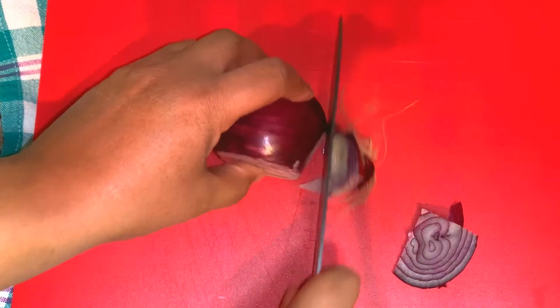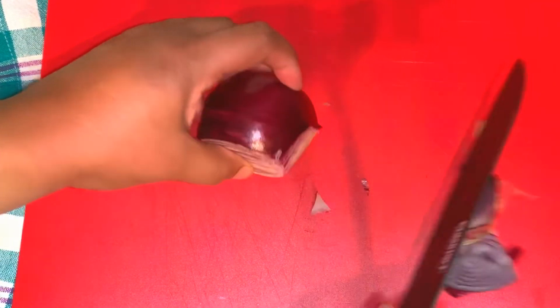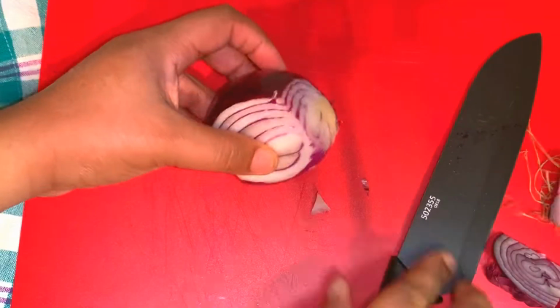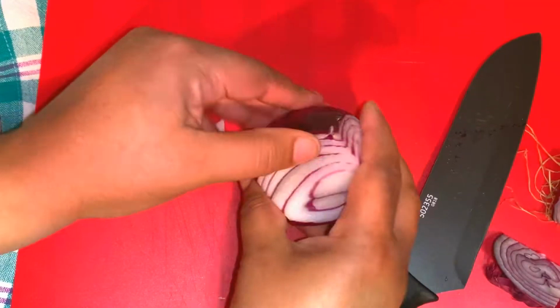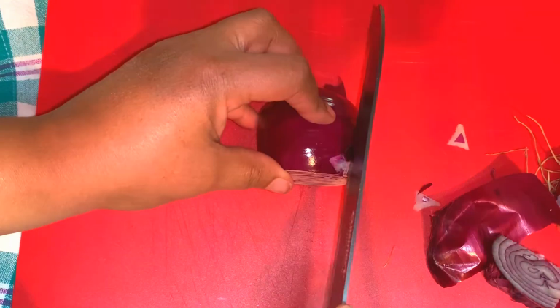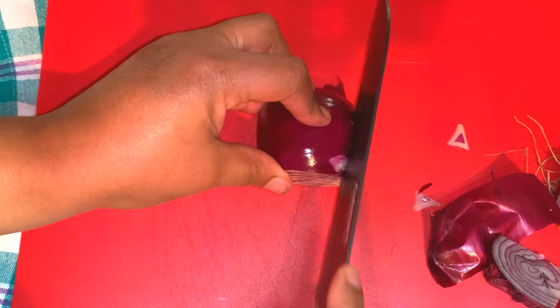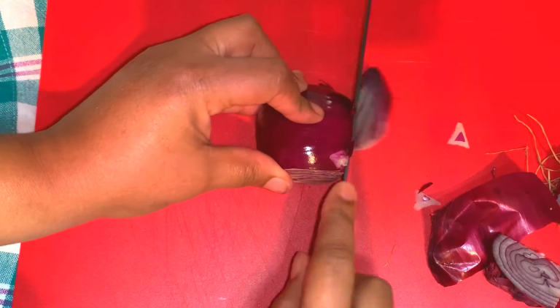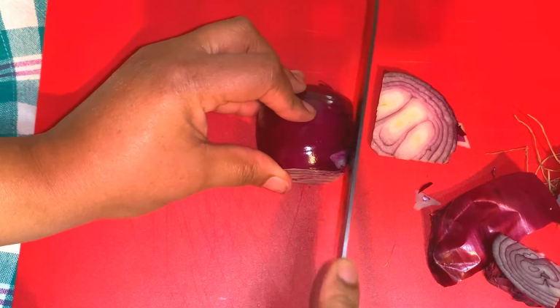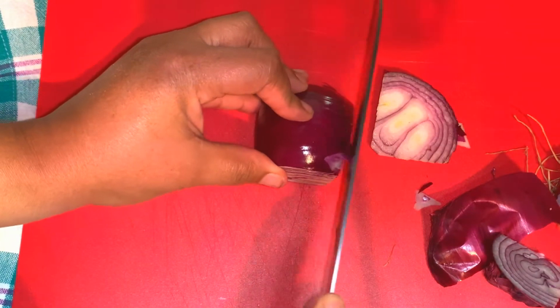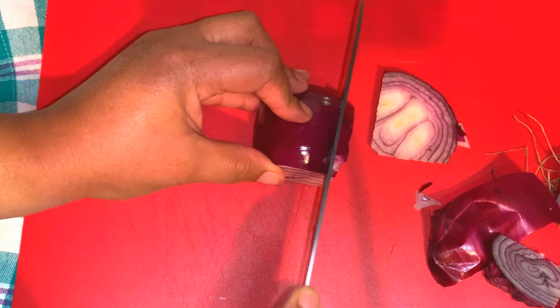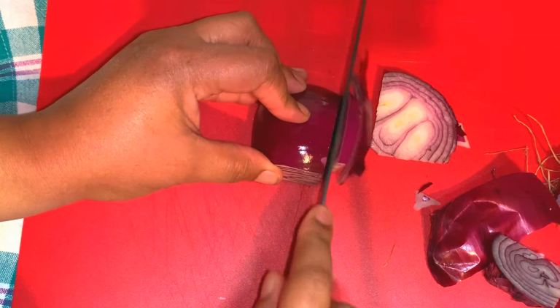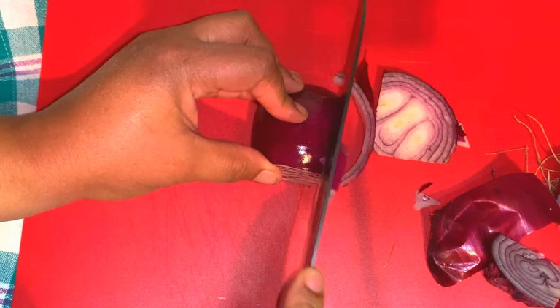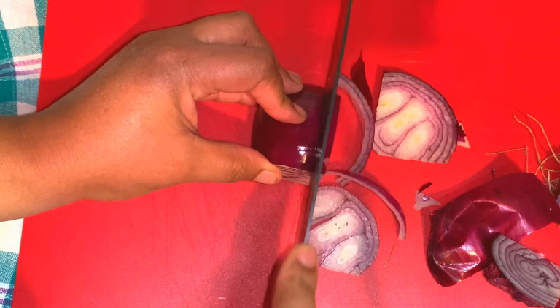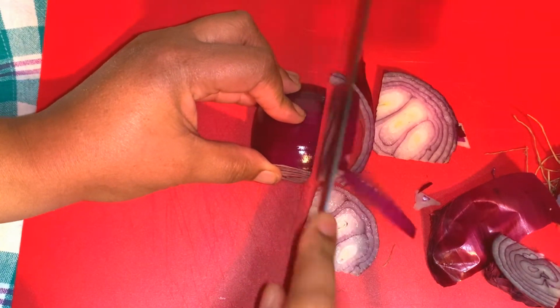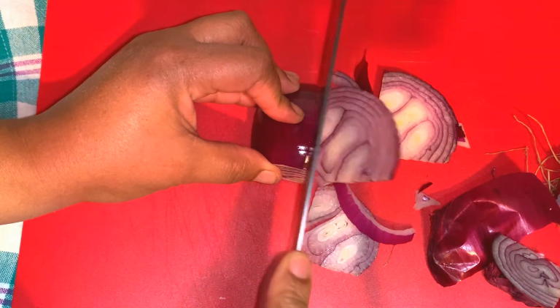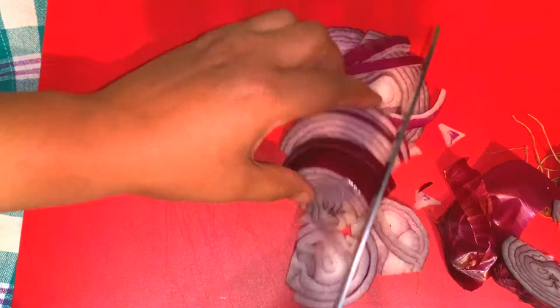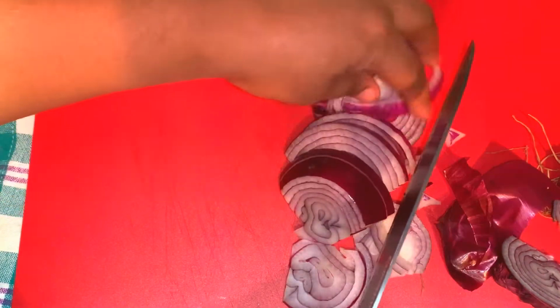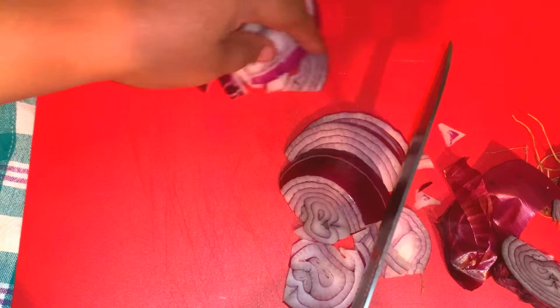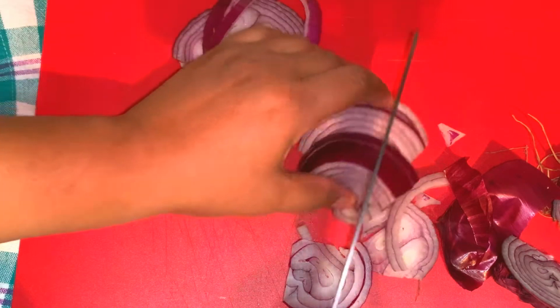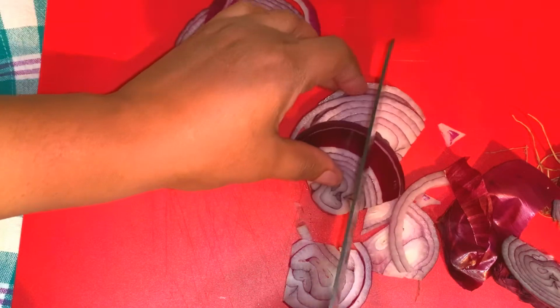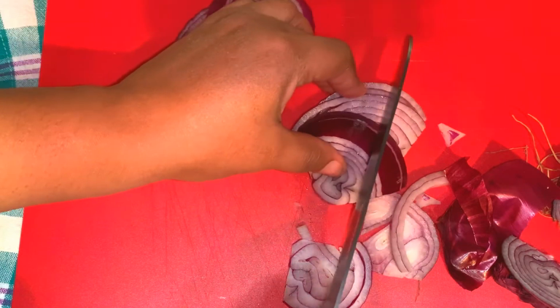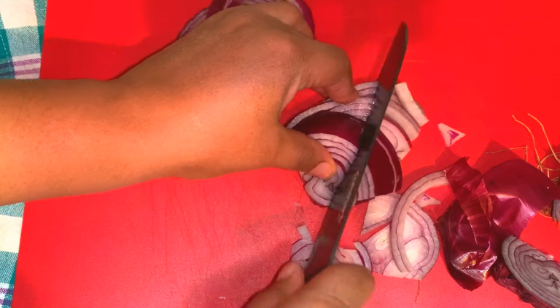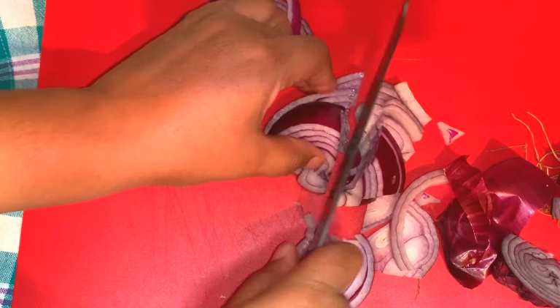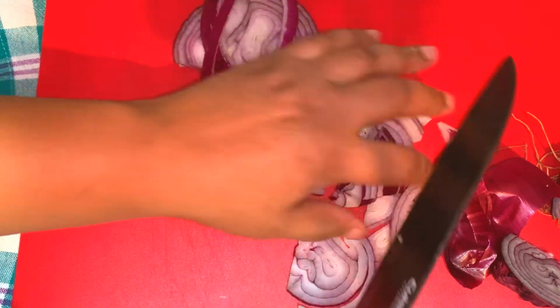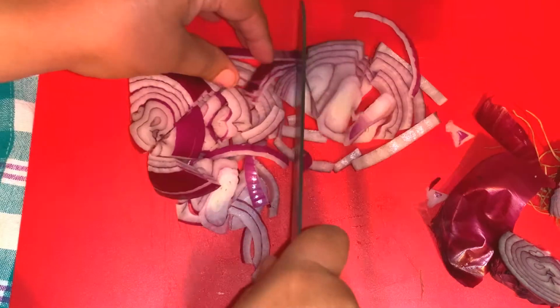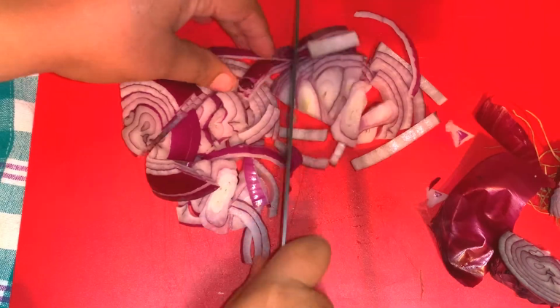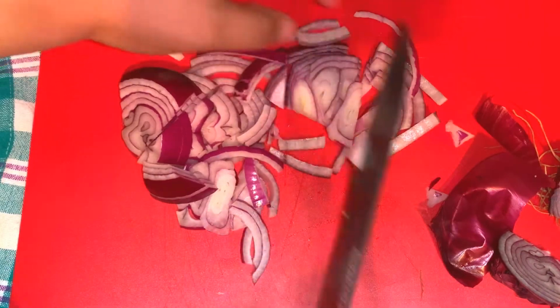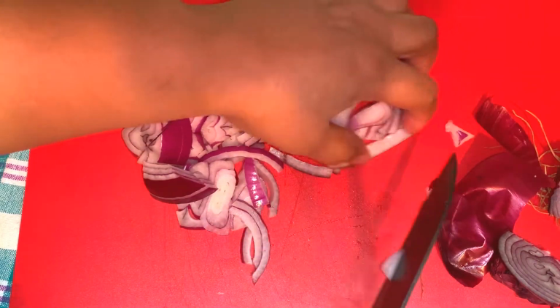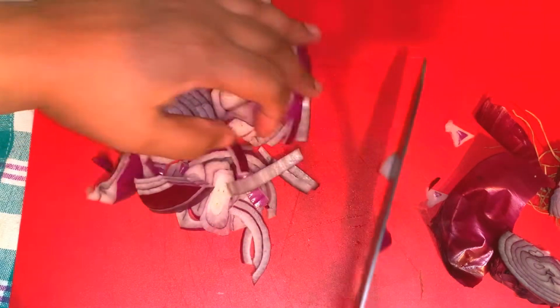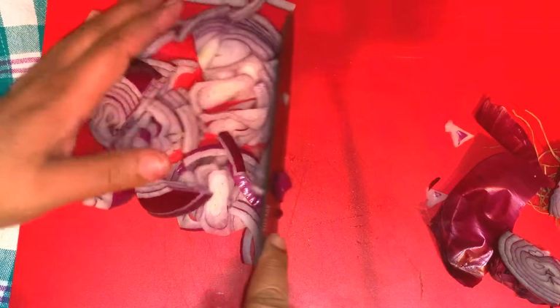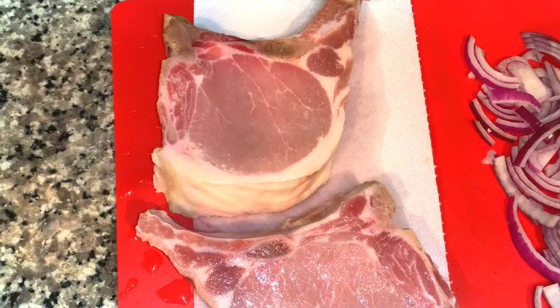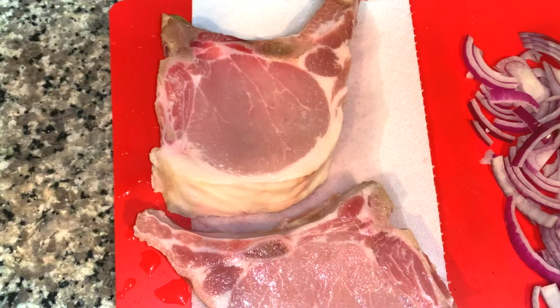After washing the pork and washing my hands, I'm cutting up my red onions. You could definitely use white onions if you don't have red — any type of onion would be fine.